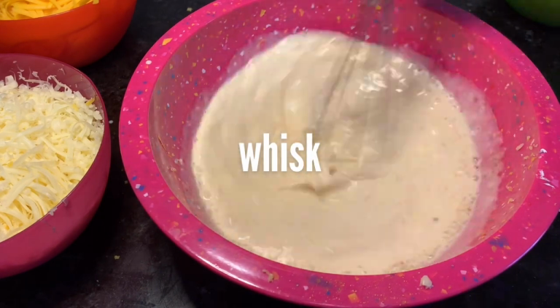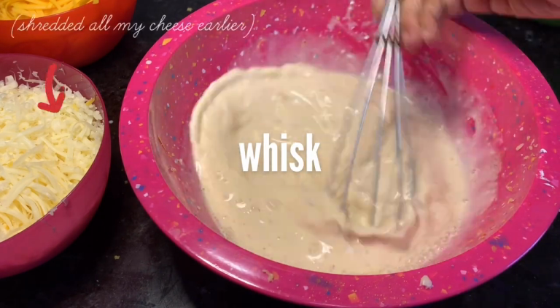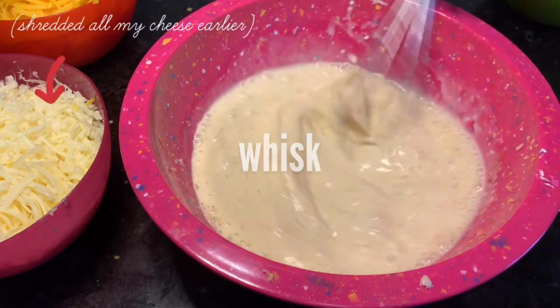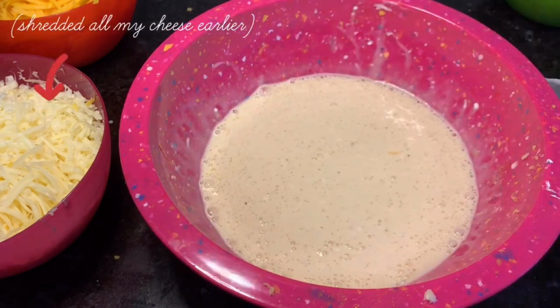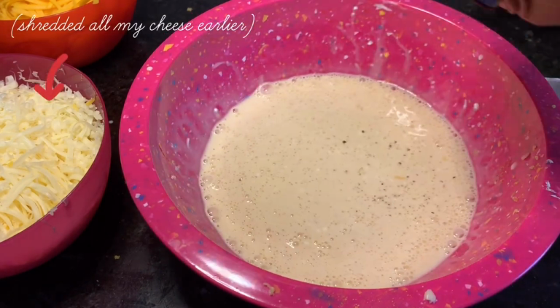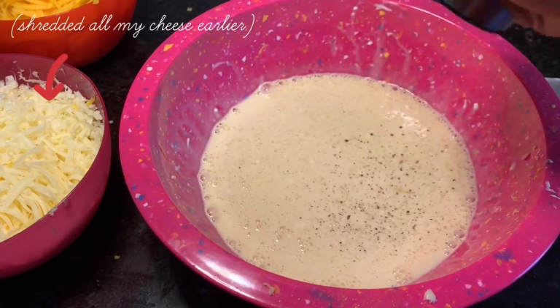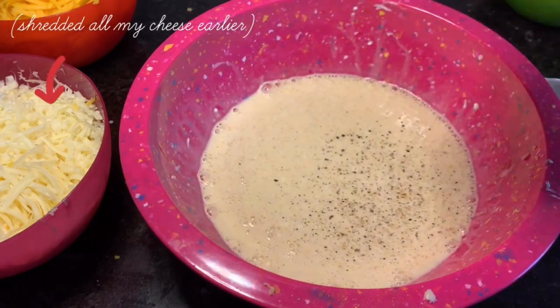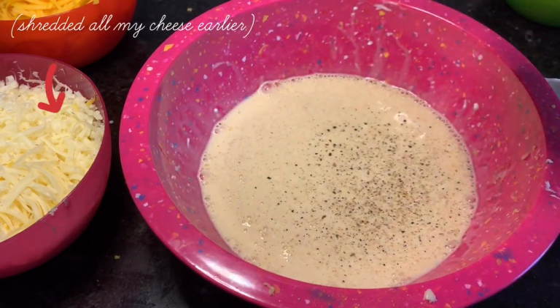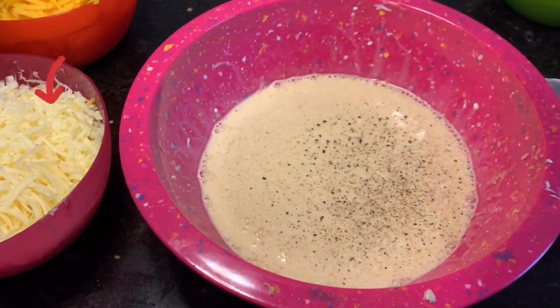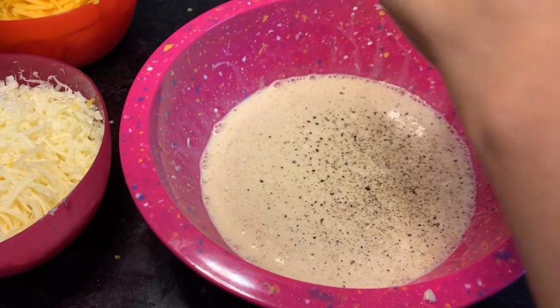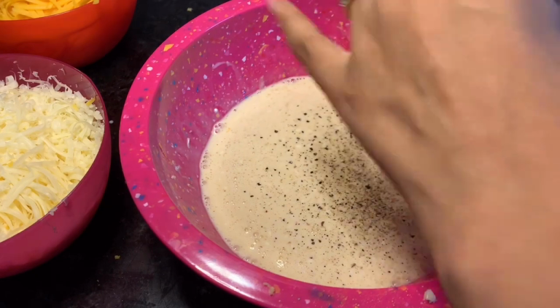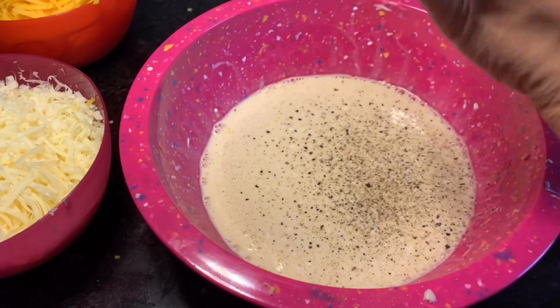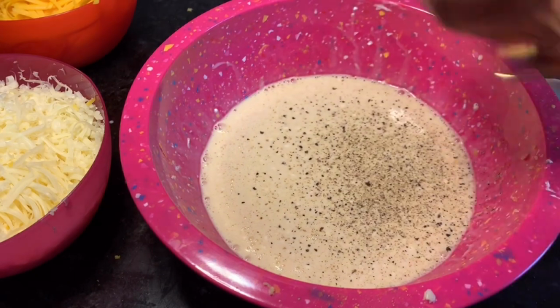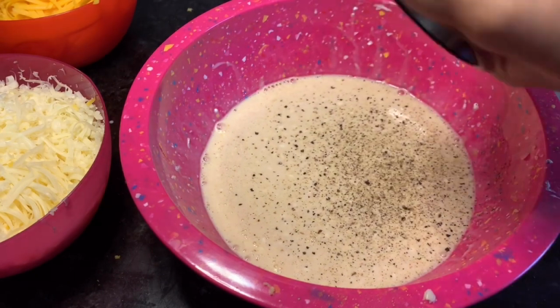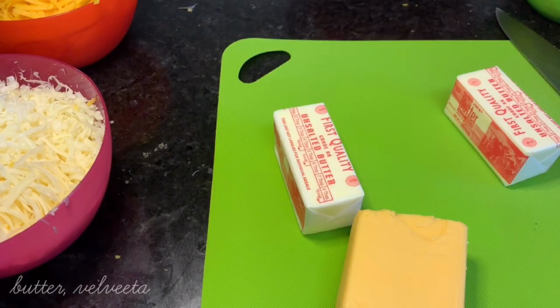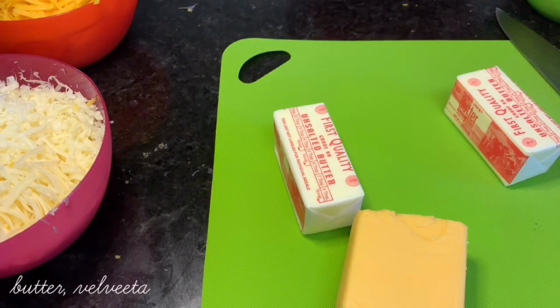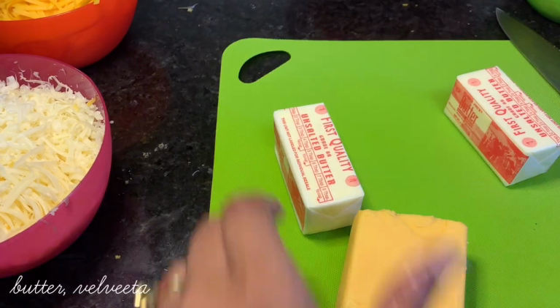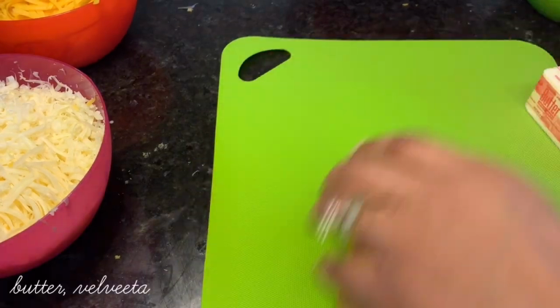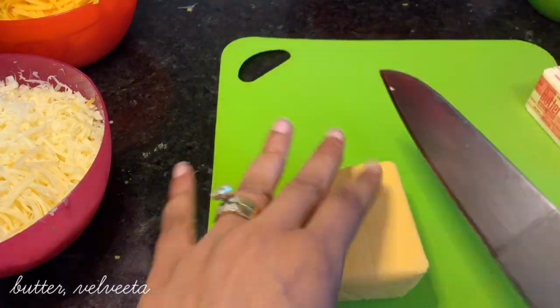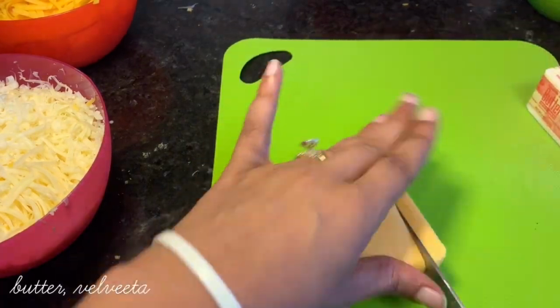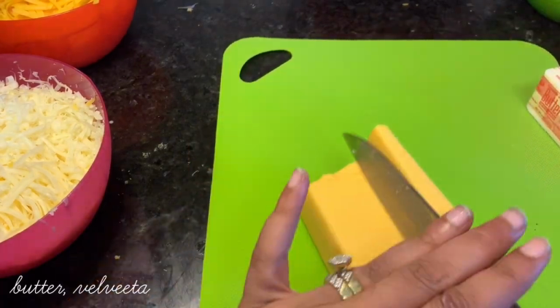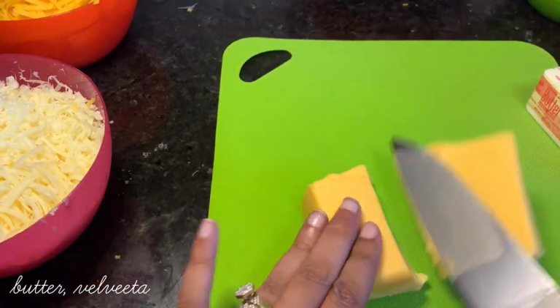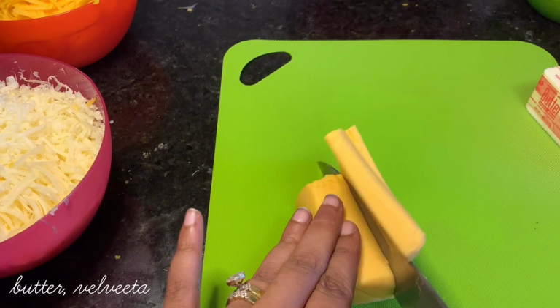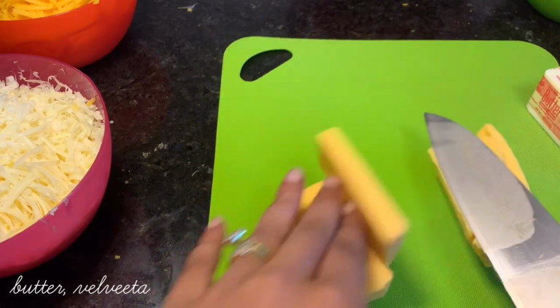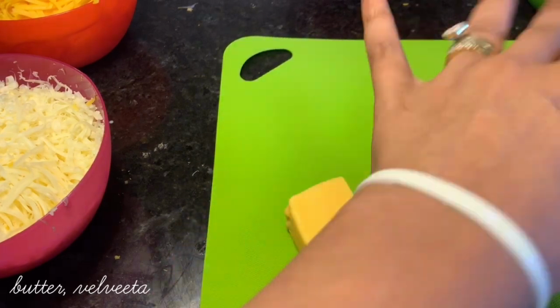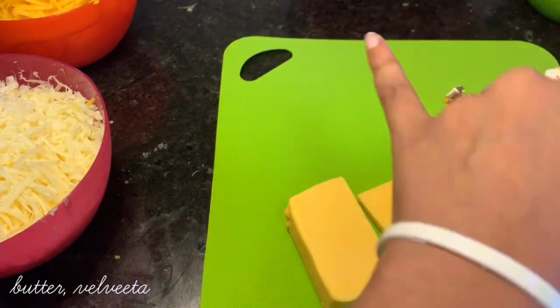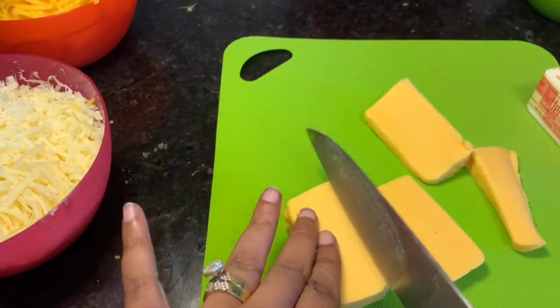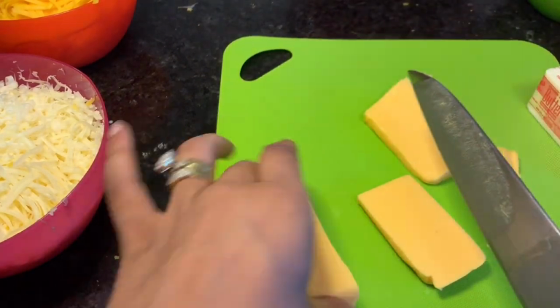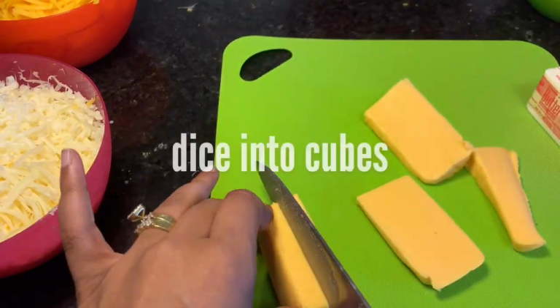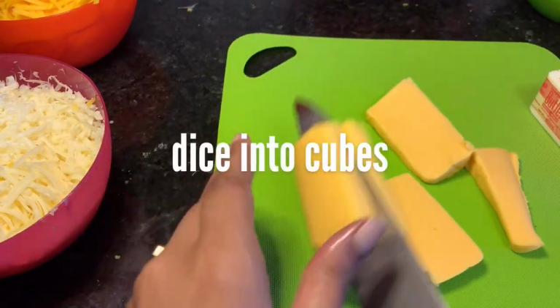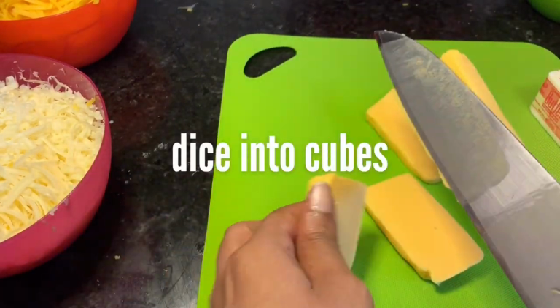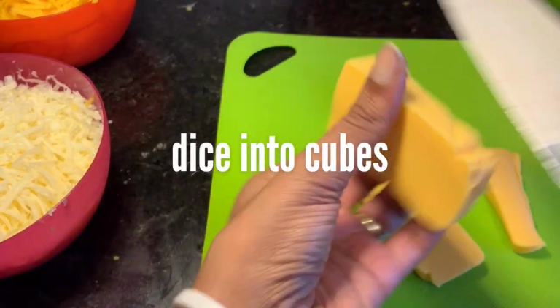I've already shredded my cheeses in the food processor. I'm using Colby, Monterey, and sharp cheddar. Also Velveeta, of course — because, because.